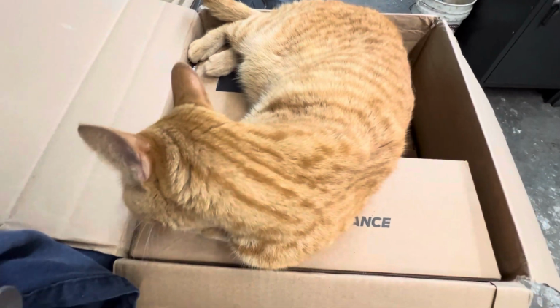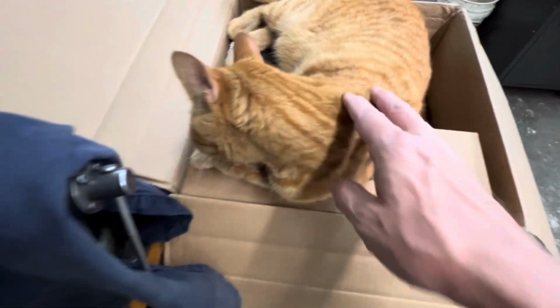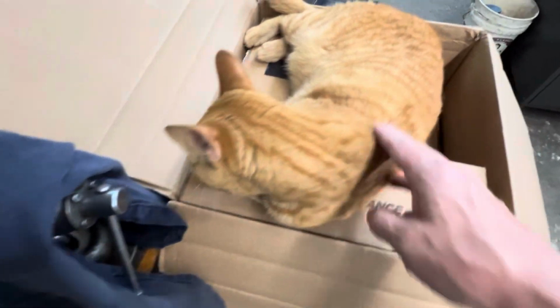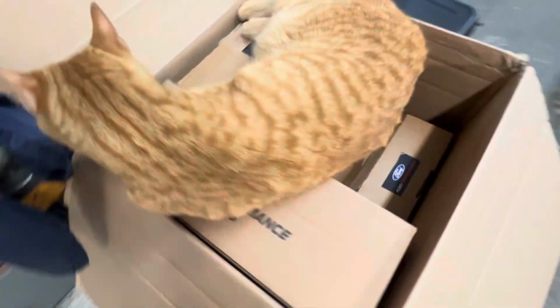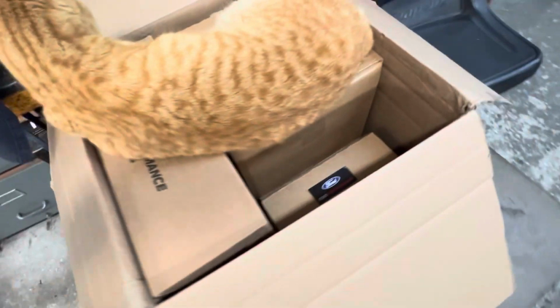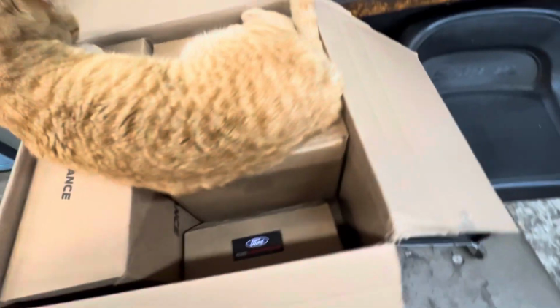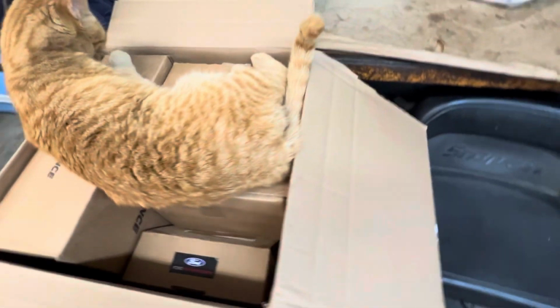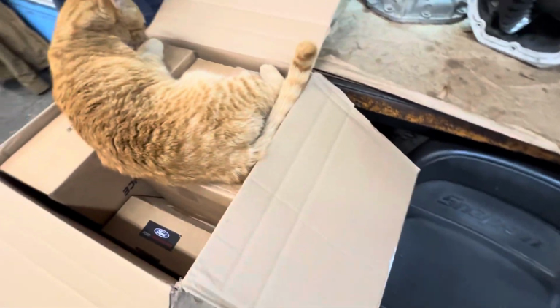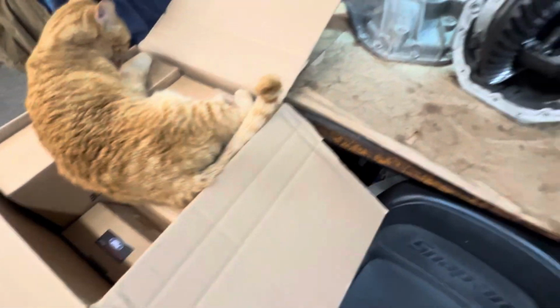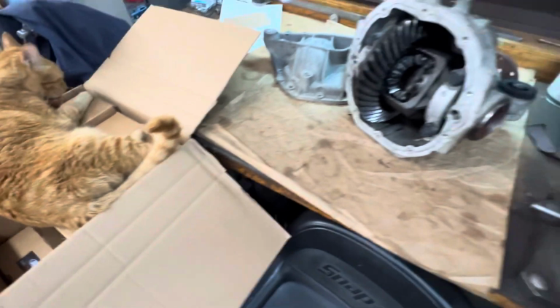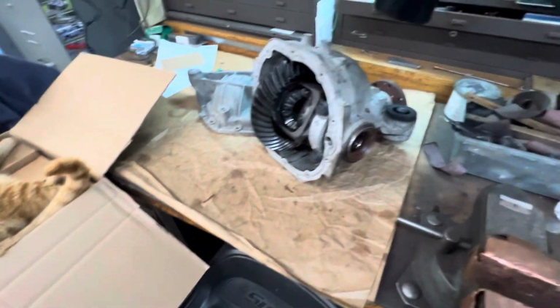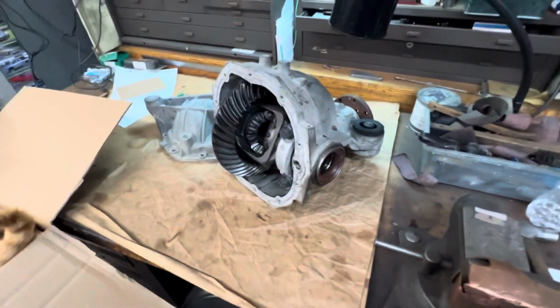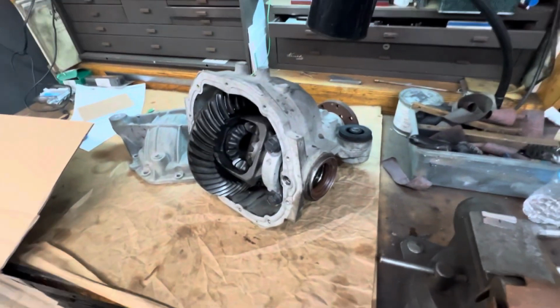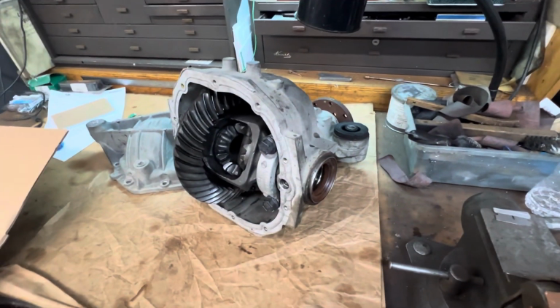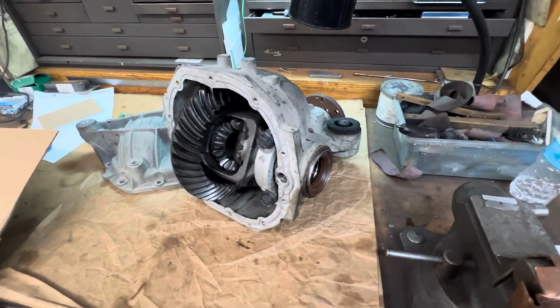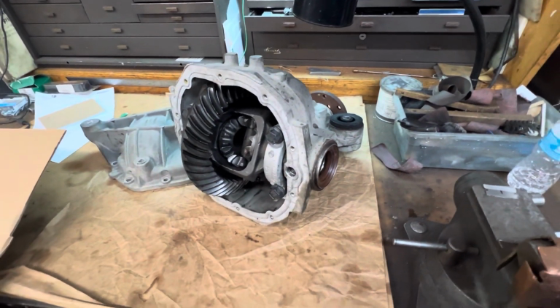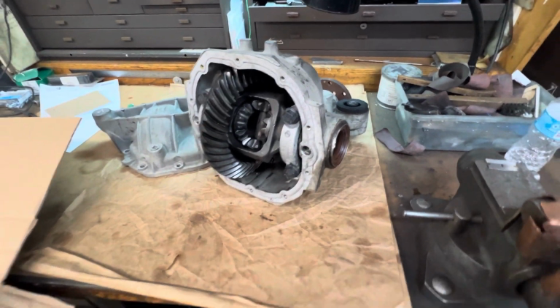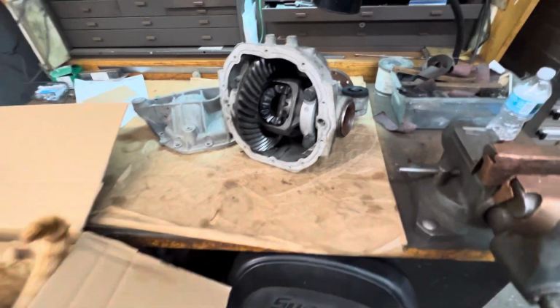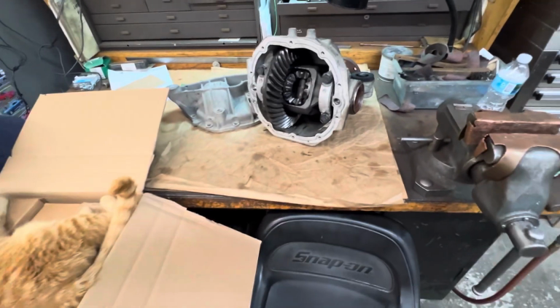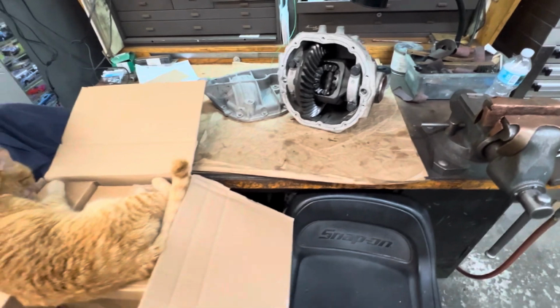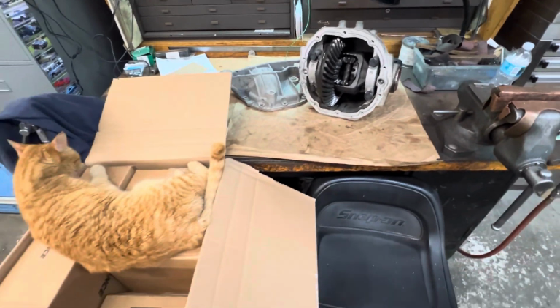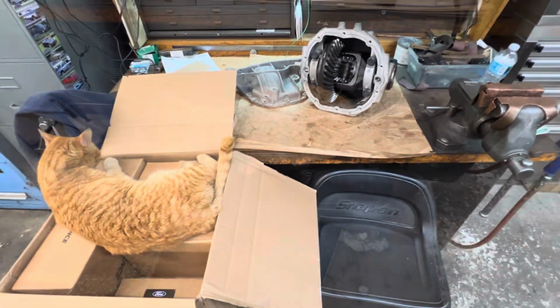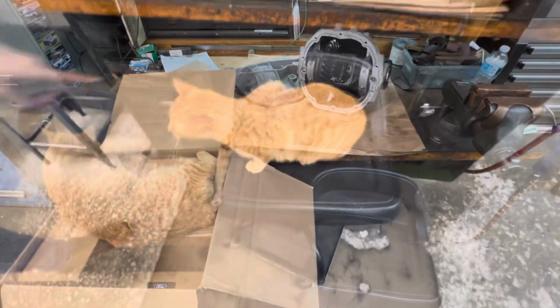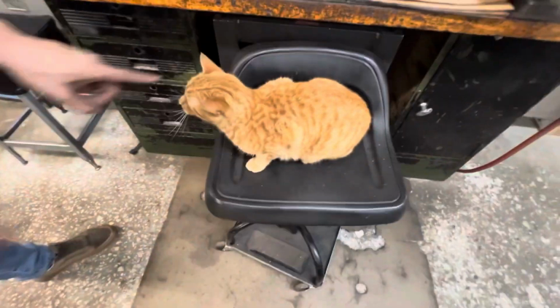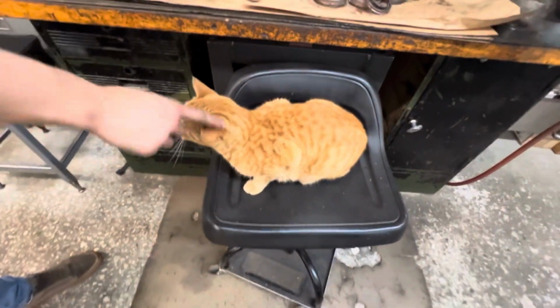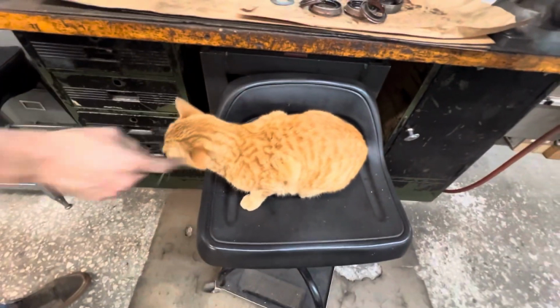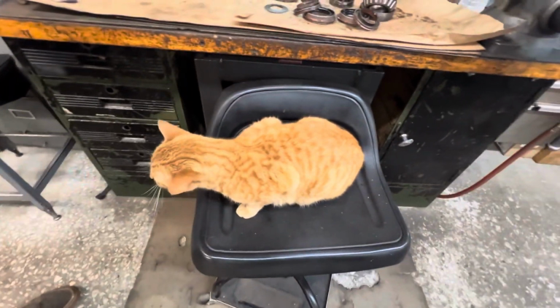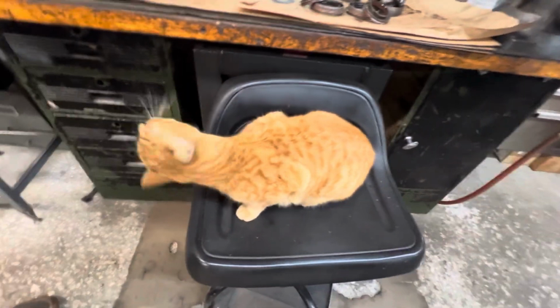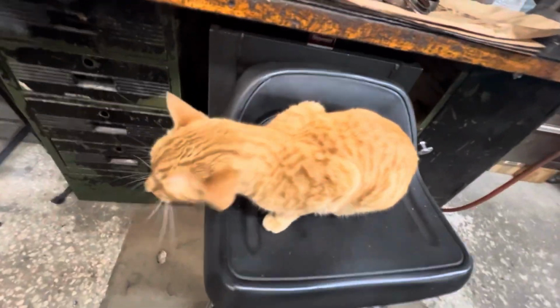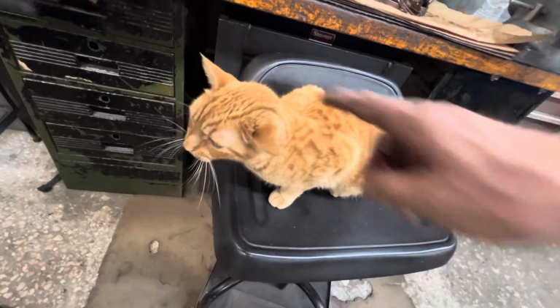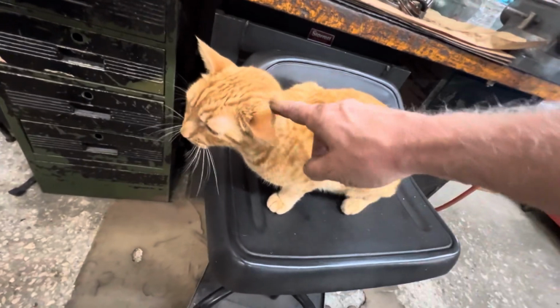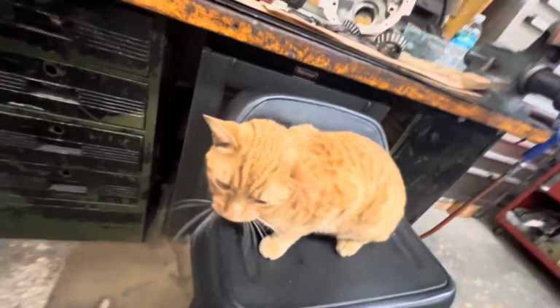We're going to get this thing all cleaned up, cleaned out, and start the process of the build. Stay tuned. Oh — you are the prop, aren't you kitty? You're a prop.